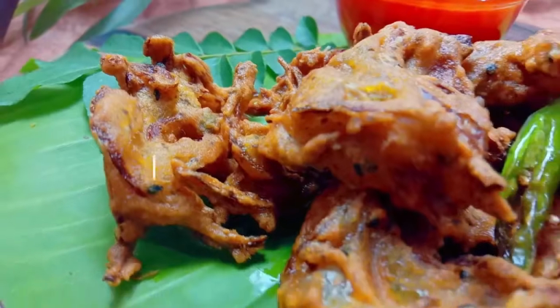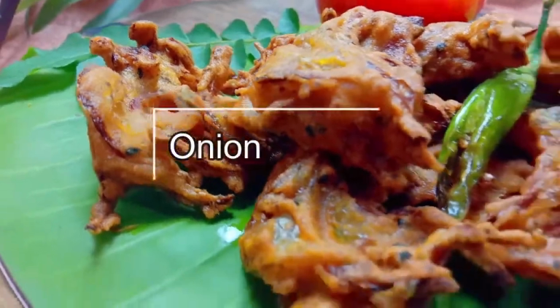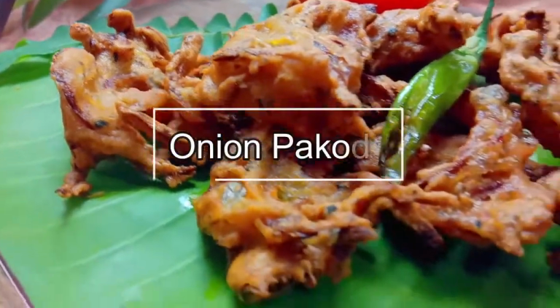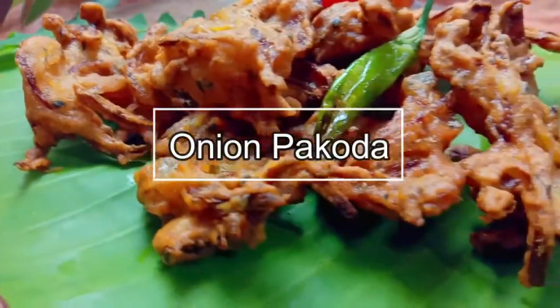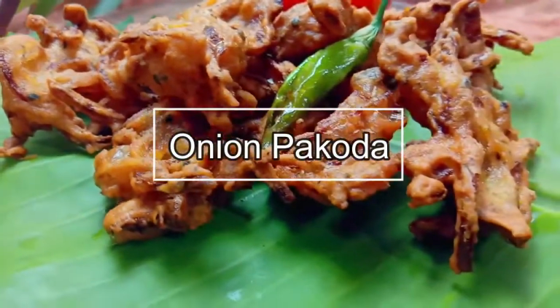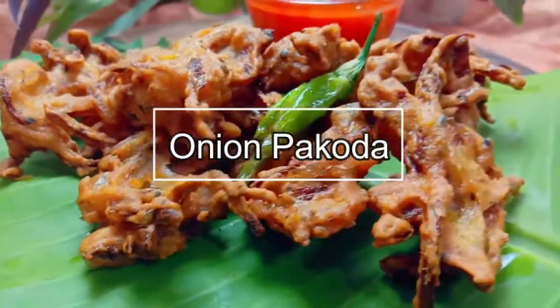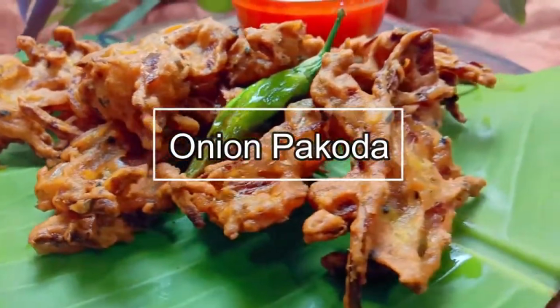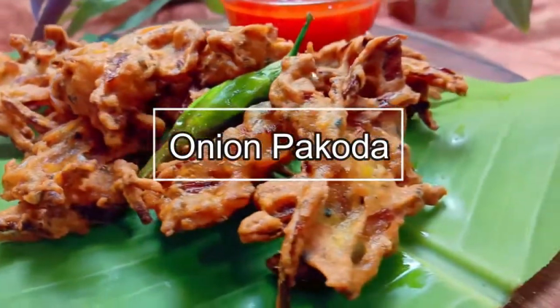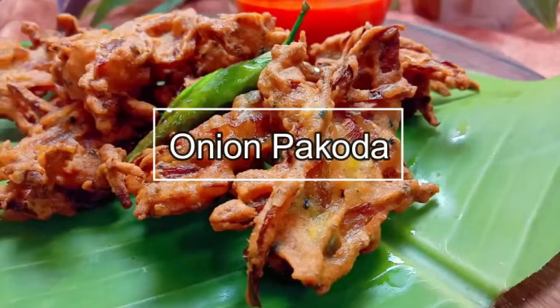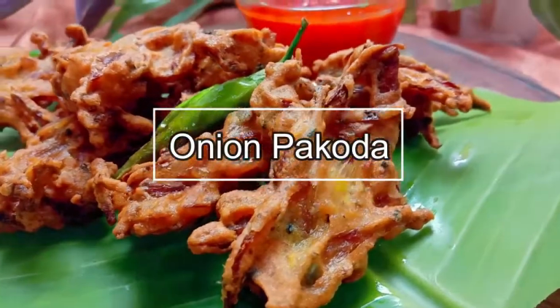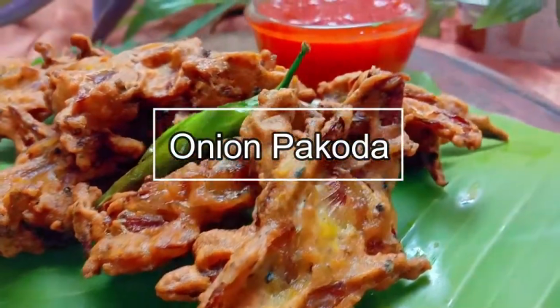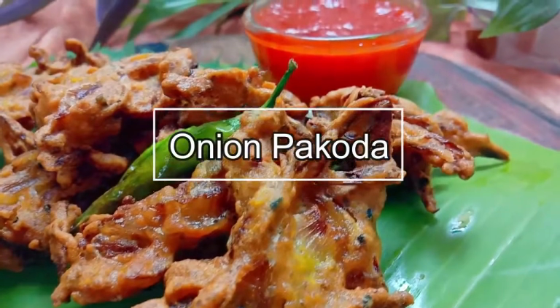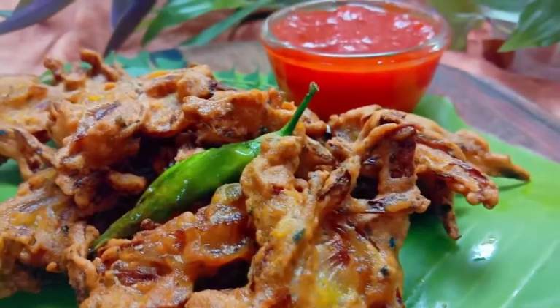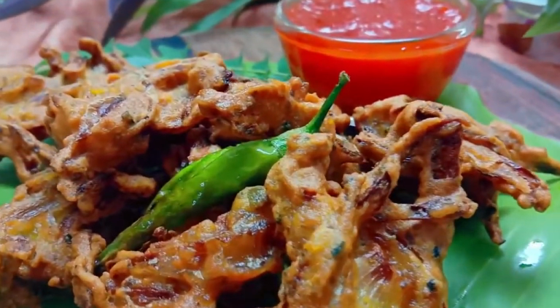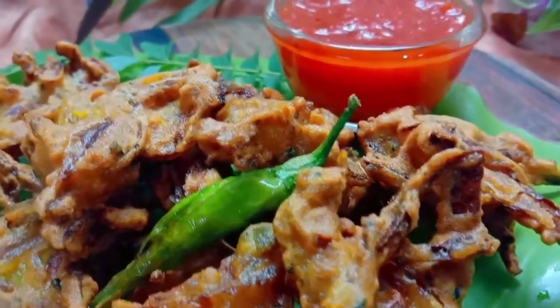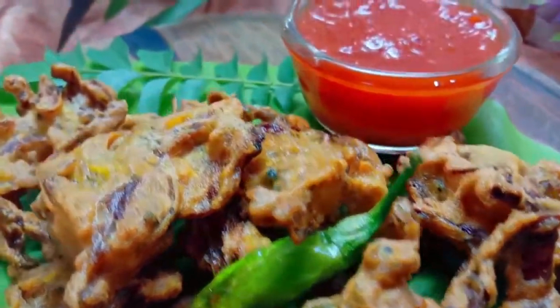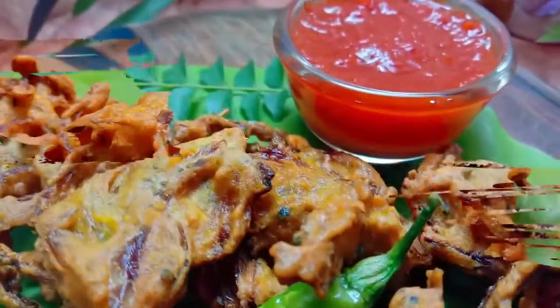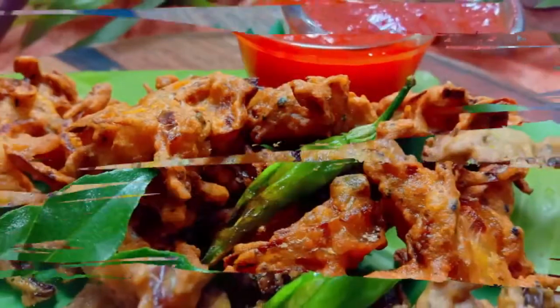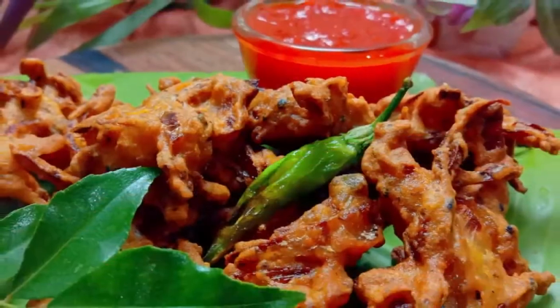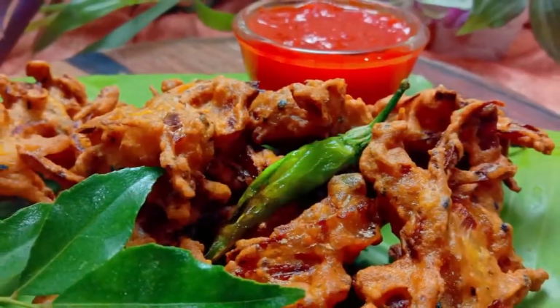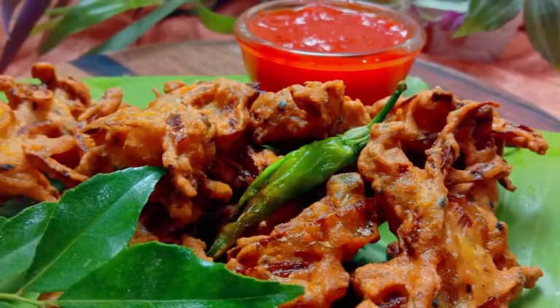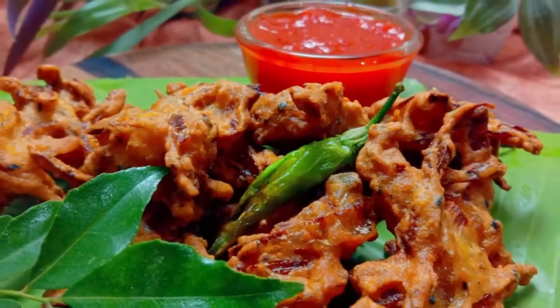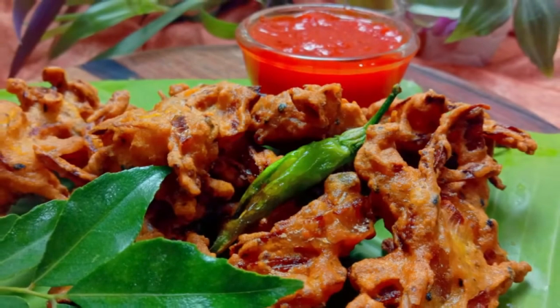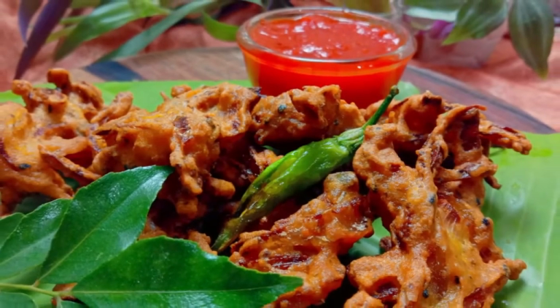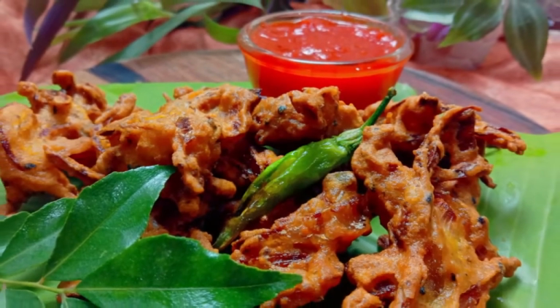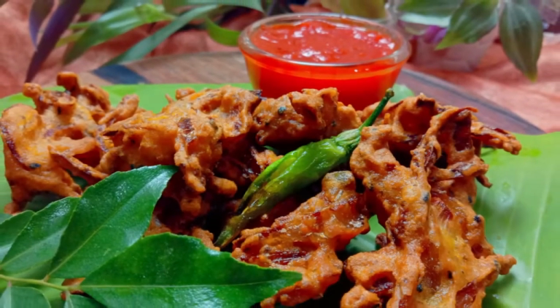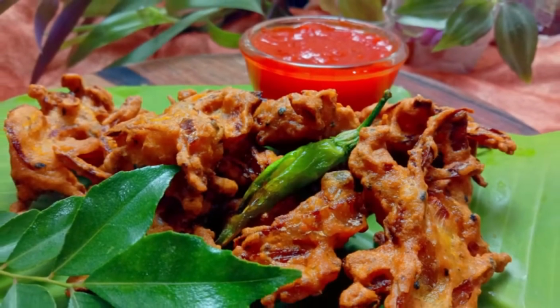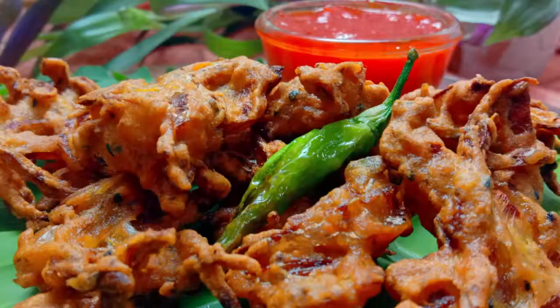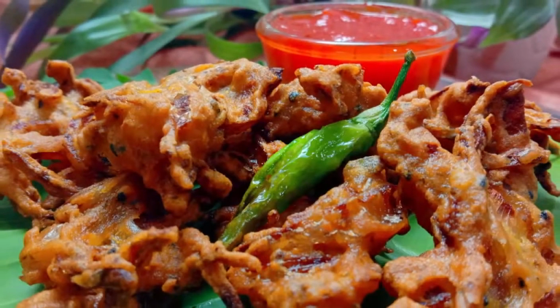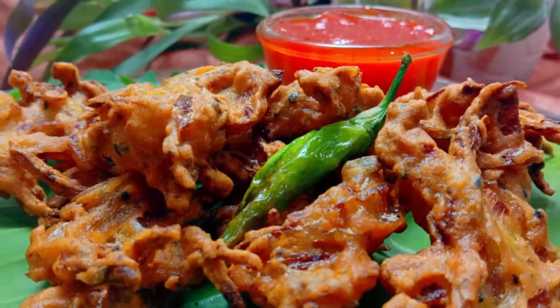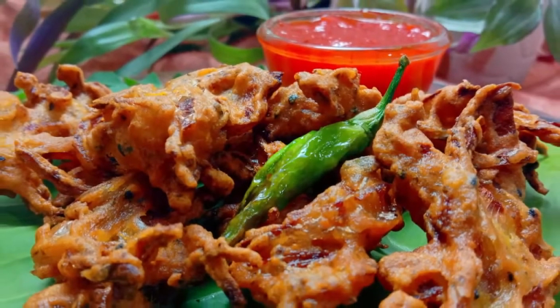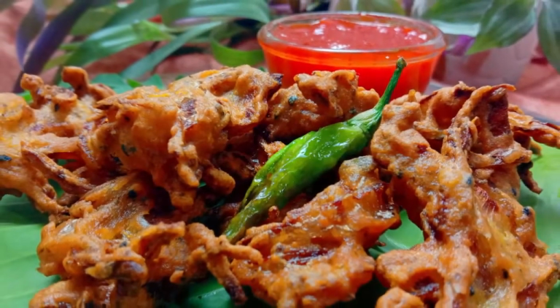In the rain, we should not make a lot of vegetables, but we can make more vegetables from the rain. Today we will make vegetables with basic ingredients available in every house. So let's begin.